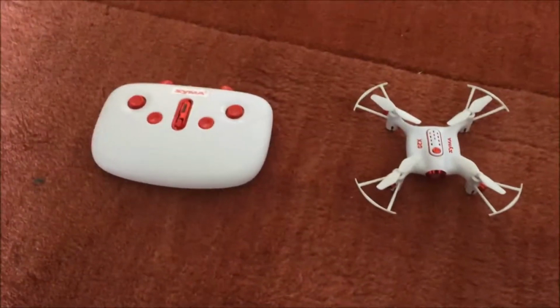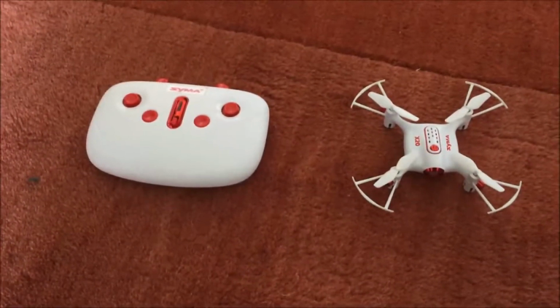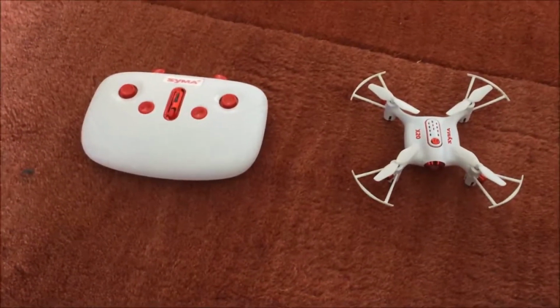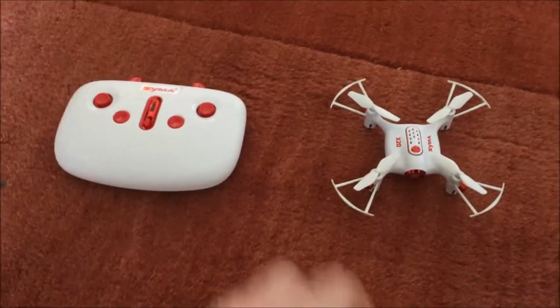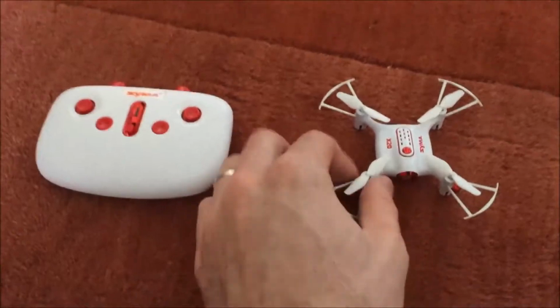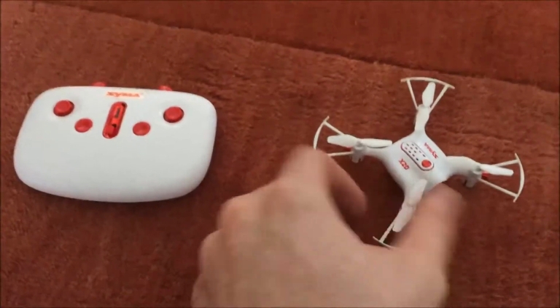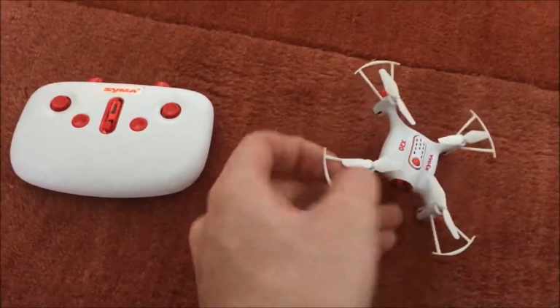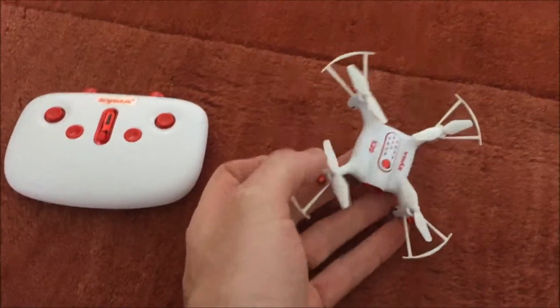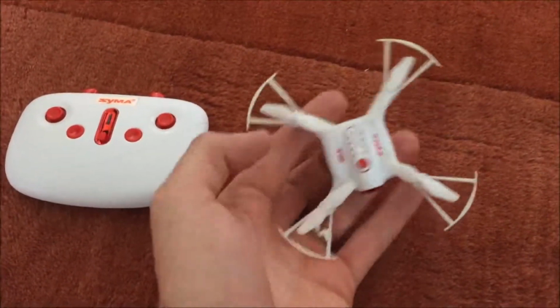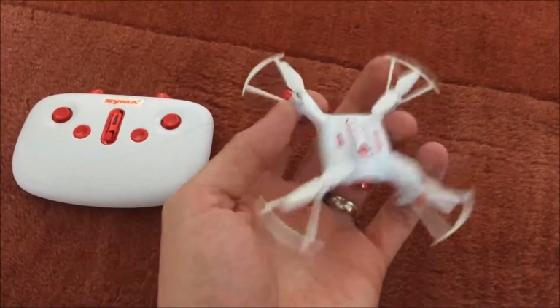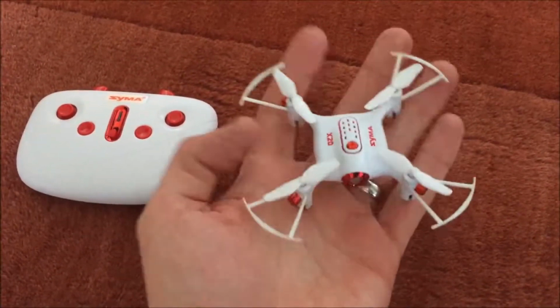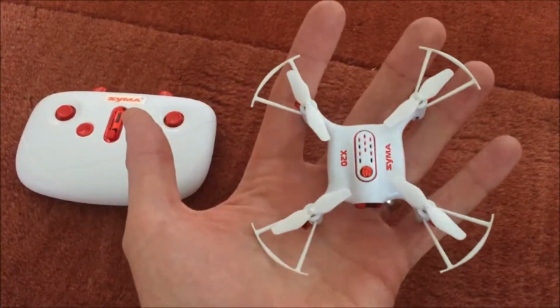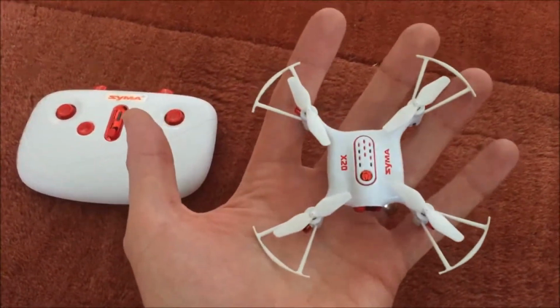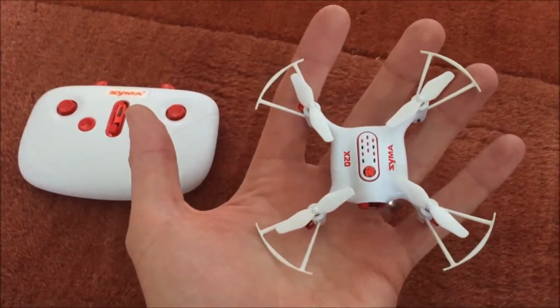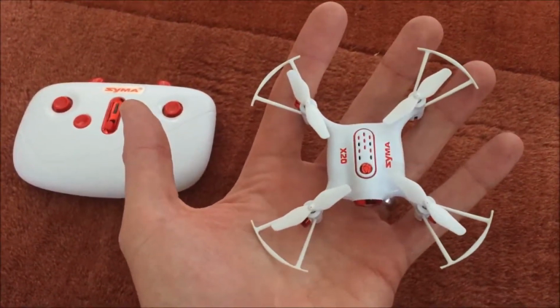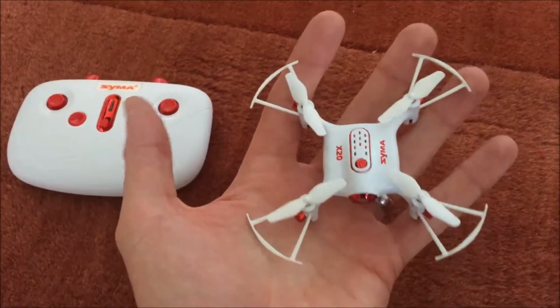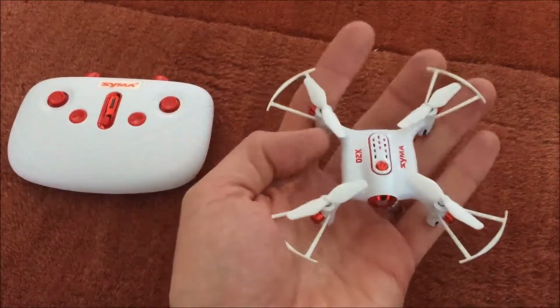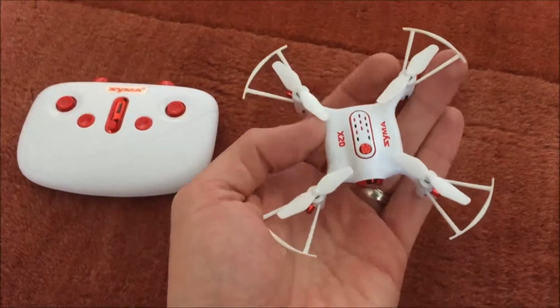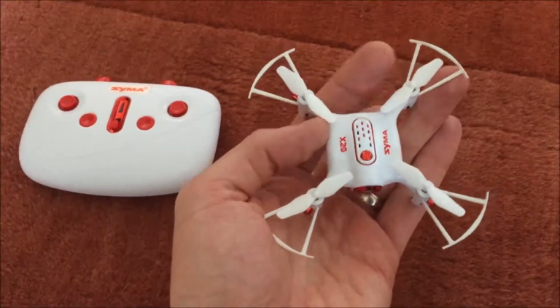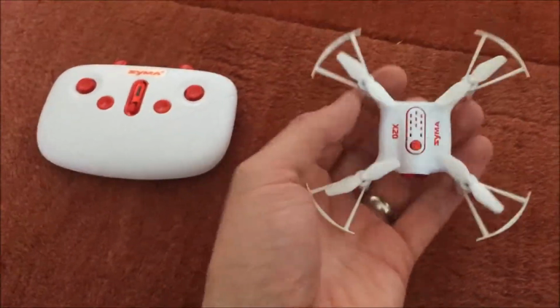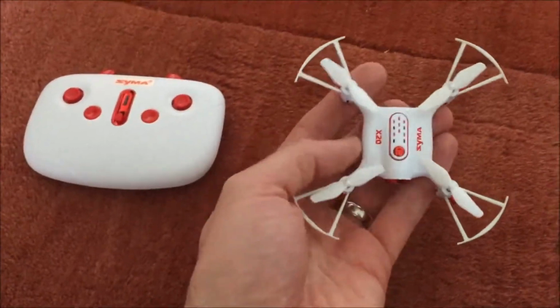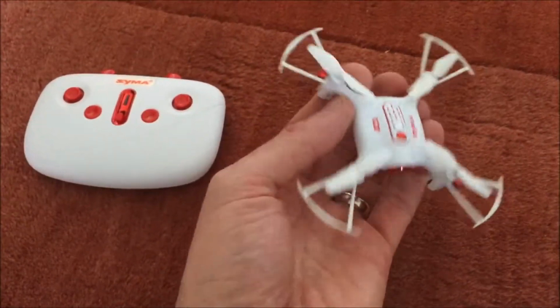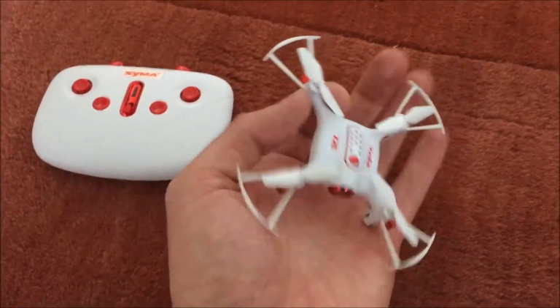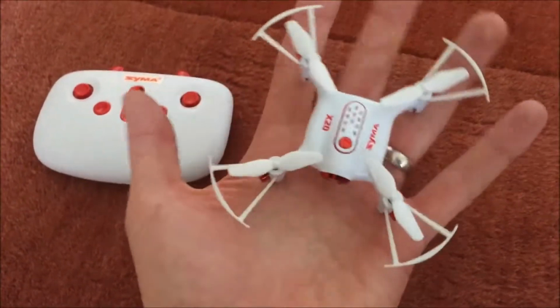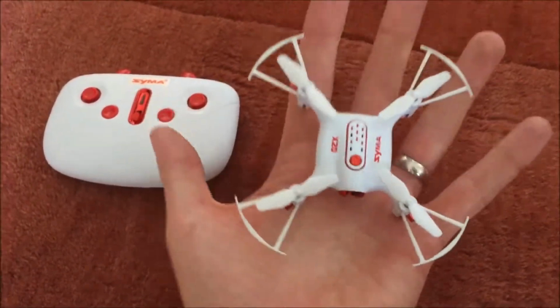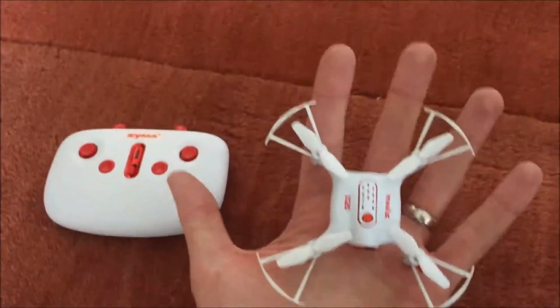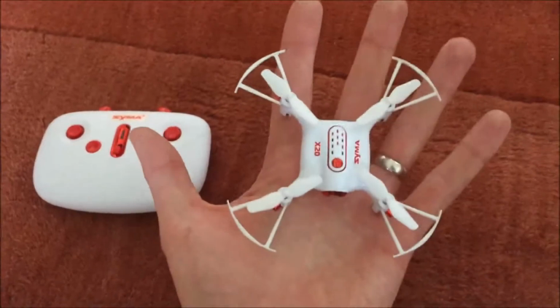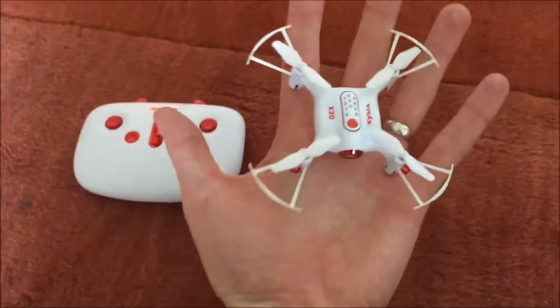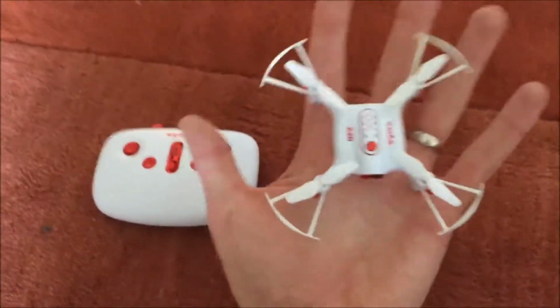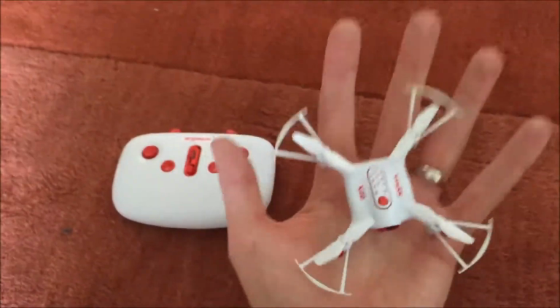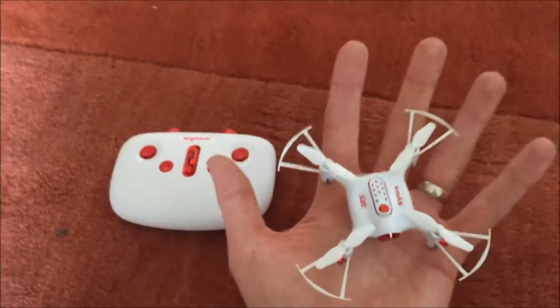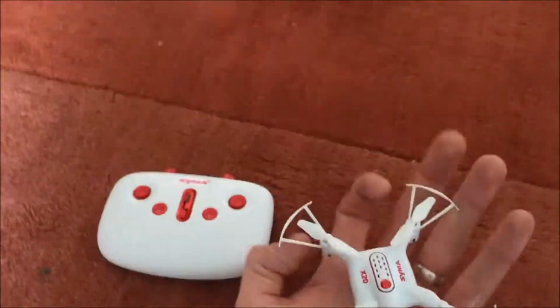Today we have a review of the SEMA X20. I would classify this as a small quadcopter — it's not a mini, there are some smaller ones, but it's certainly still a small one. As you can see, it fits in the palm of my hand.